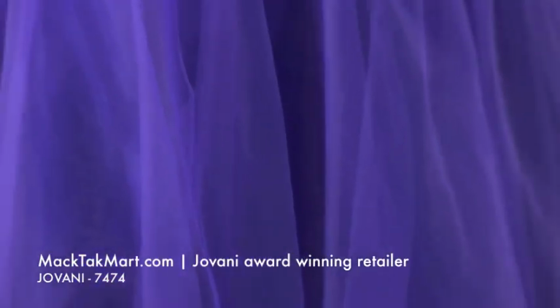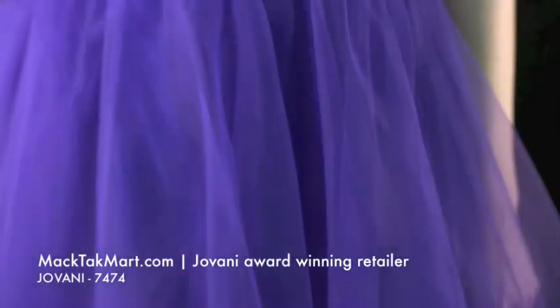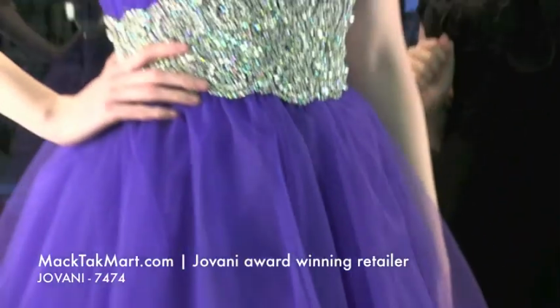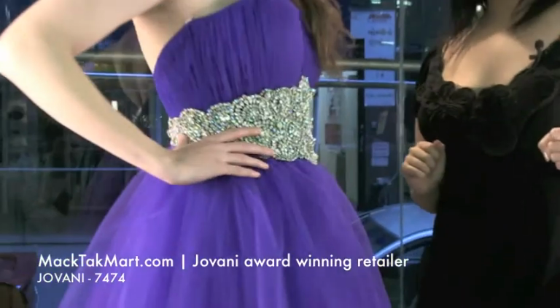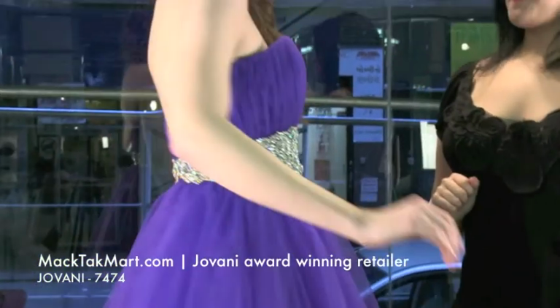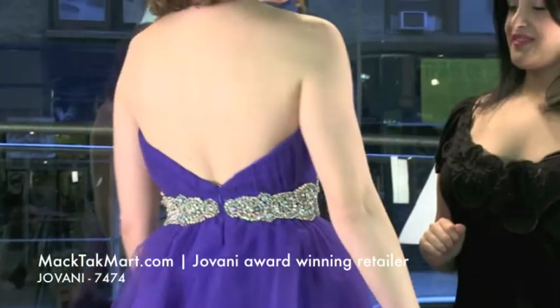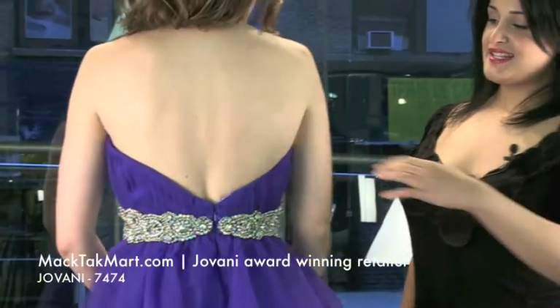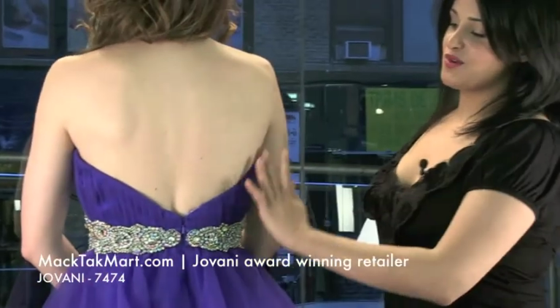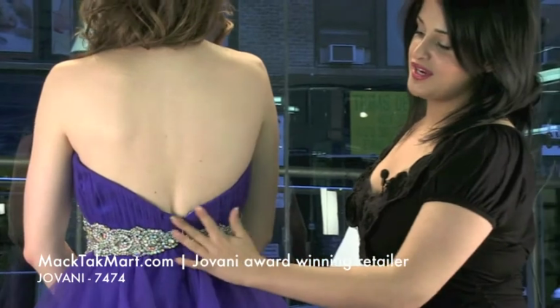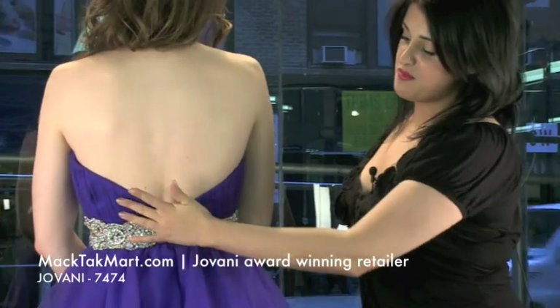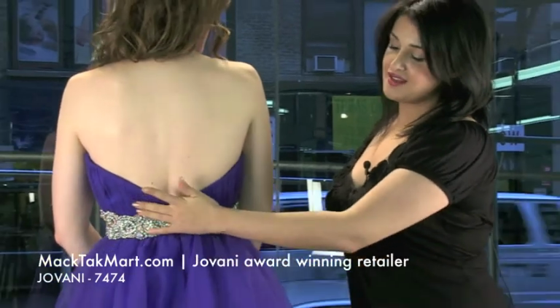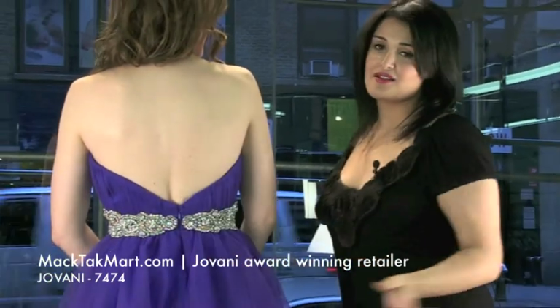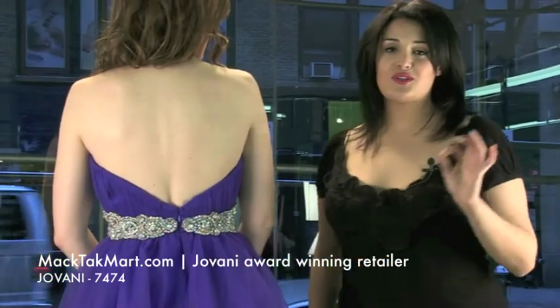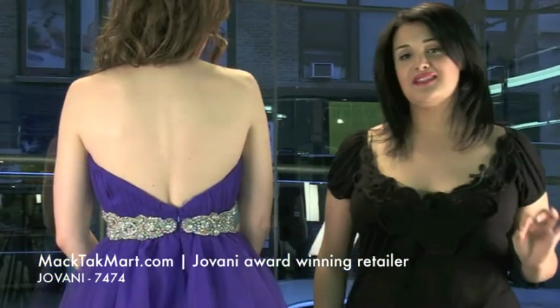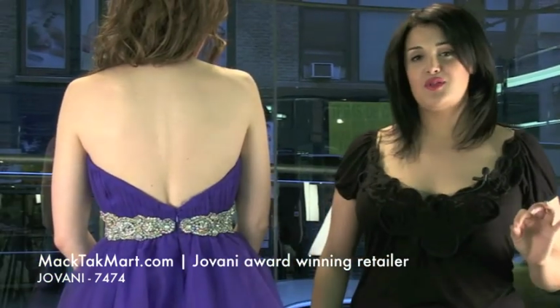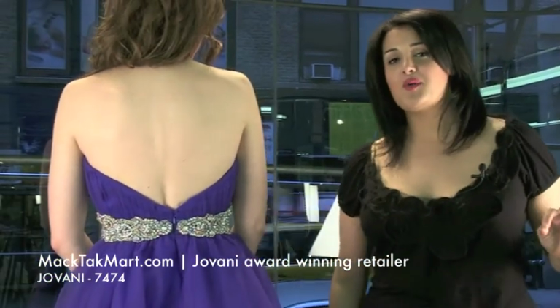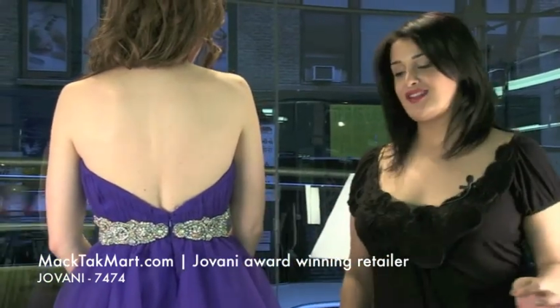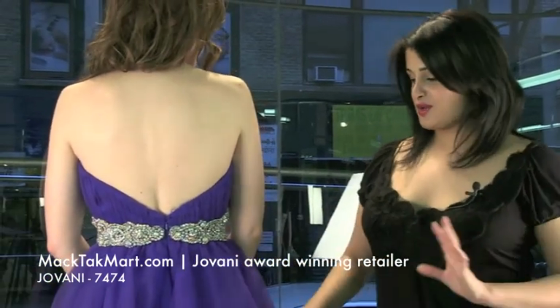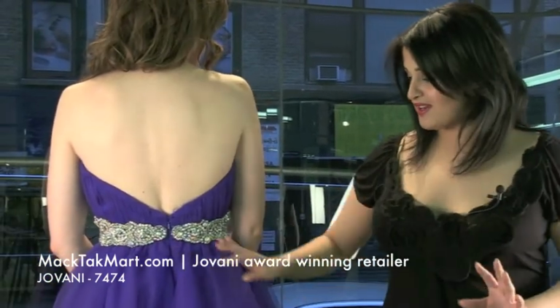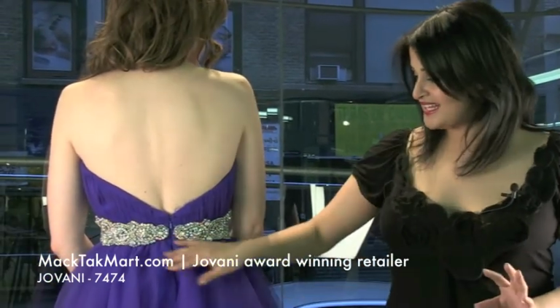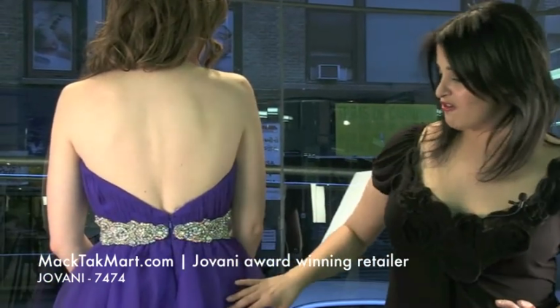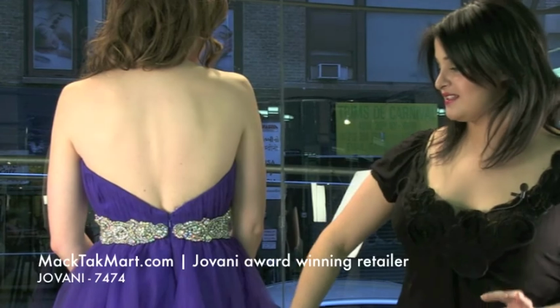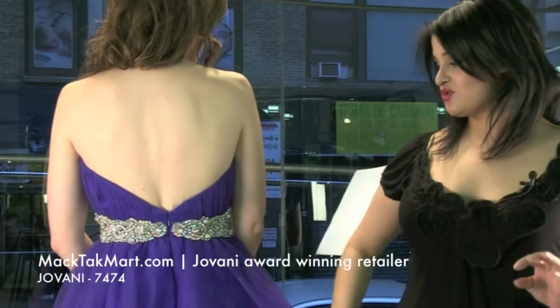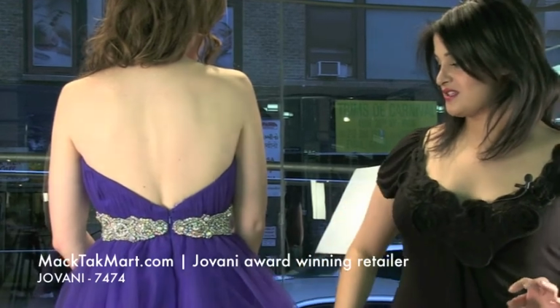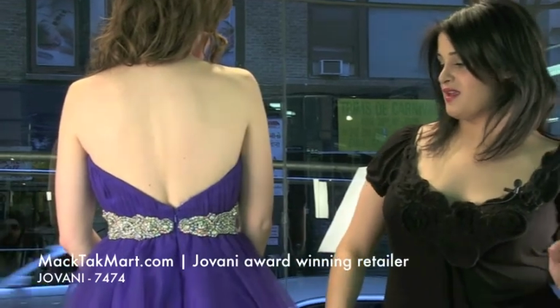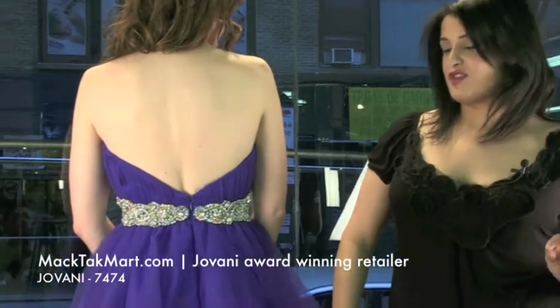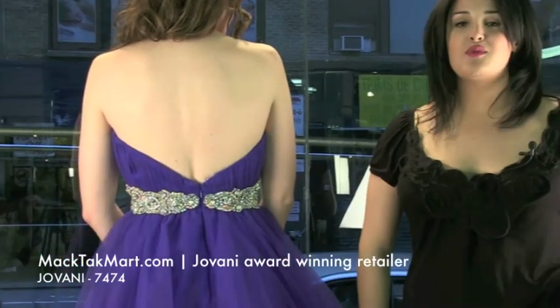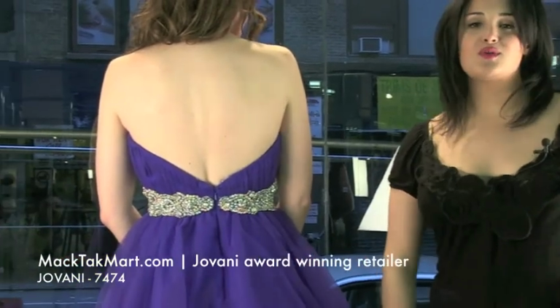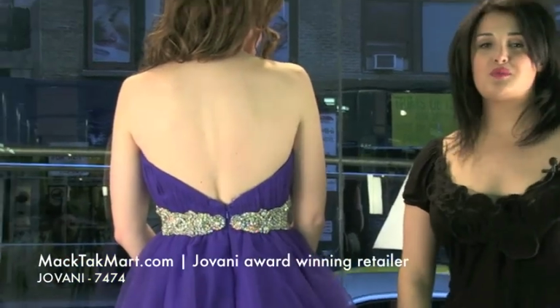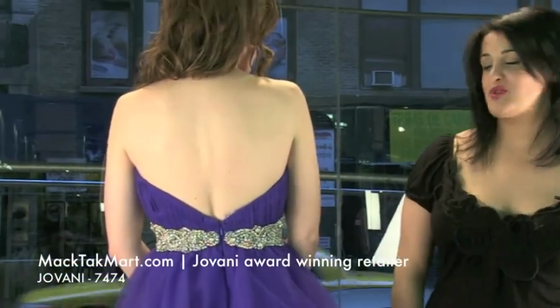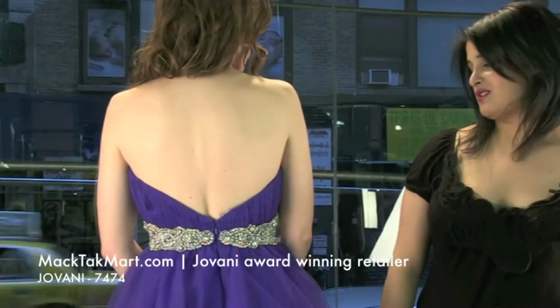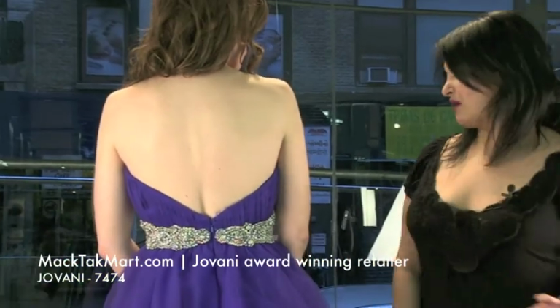Let's show off the back. This has a great back — it looks amazing when you walk away. It's going to look great on any type of body. This dress is going to be the number one dress for prom, I'm sure. It's very pretty.